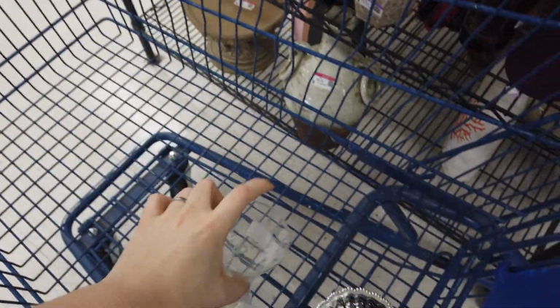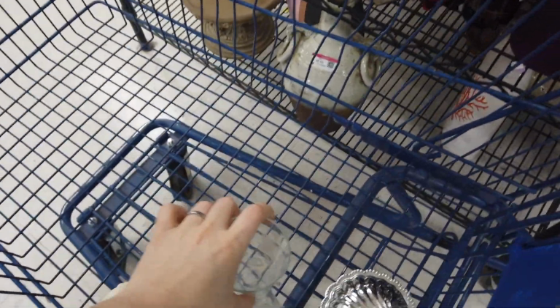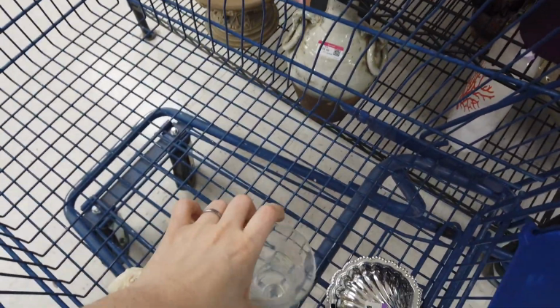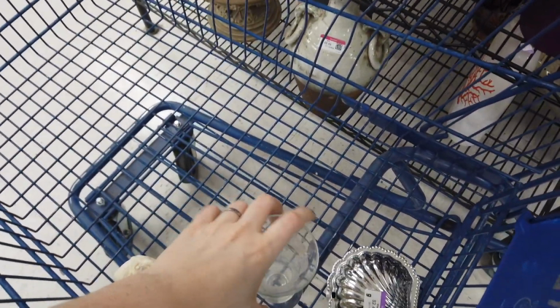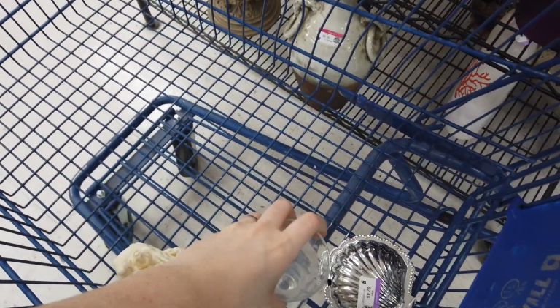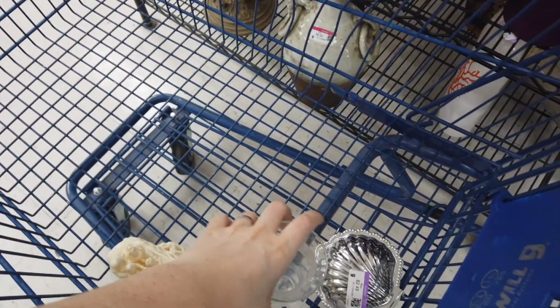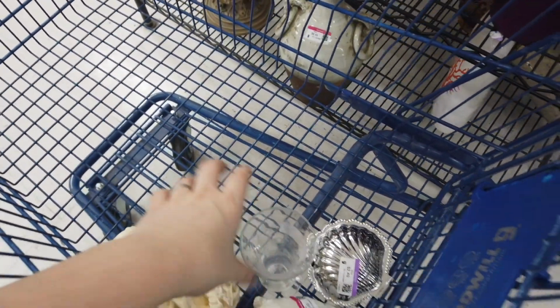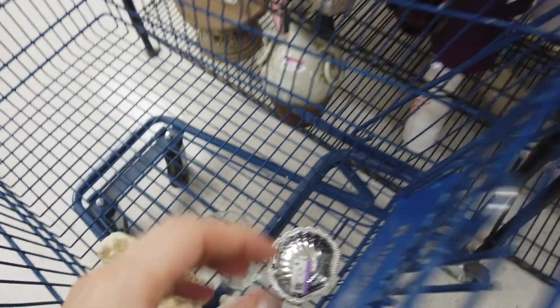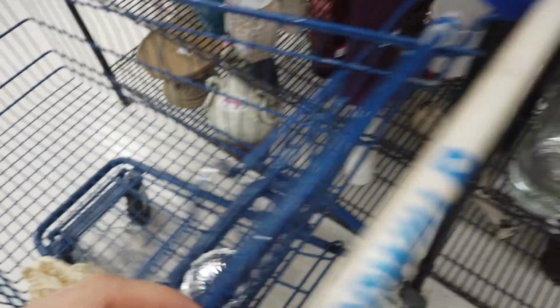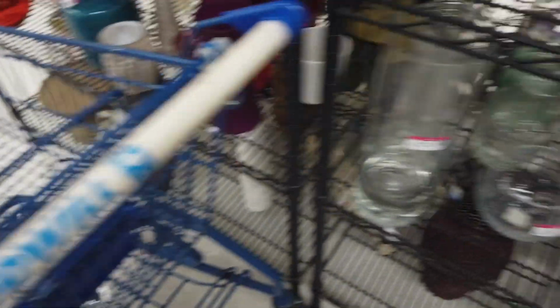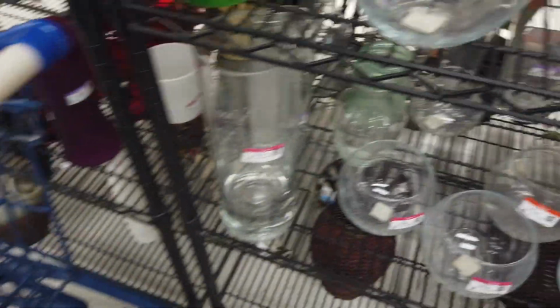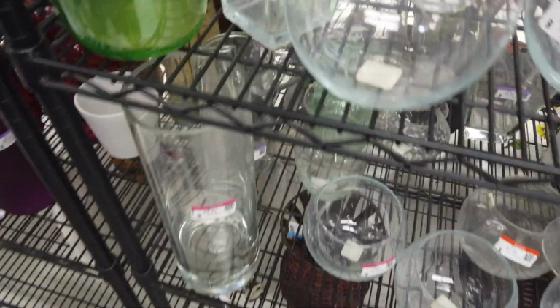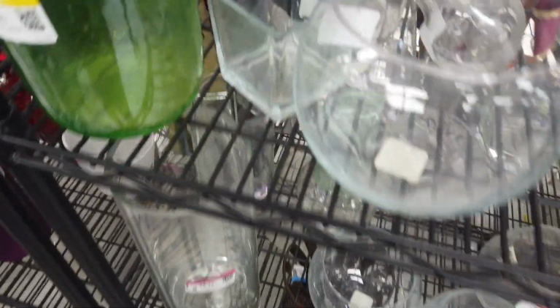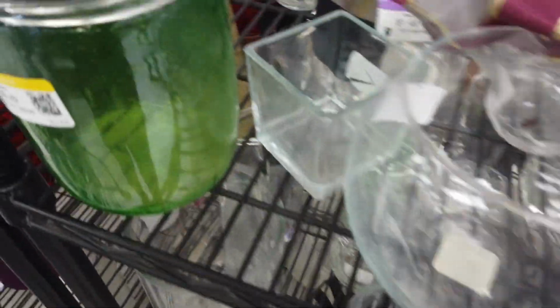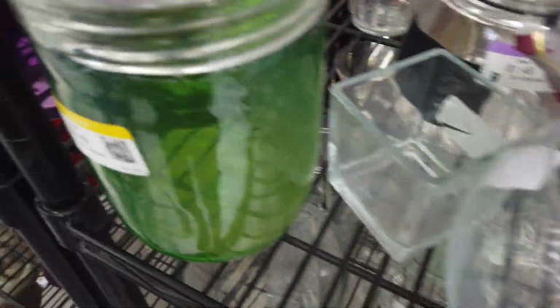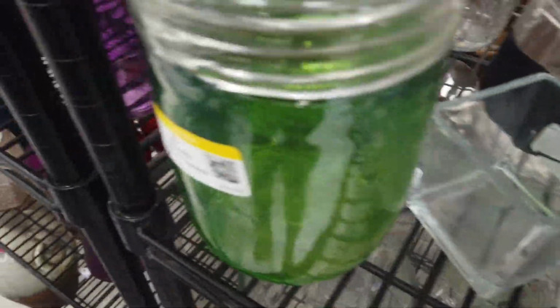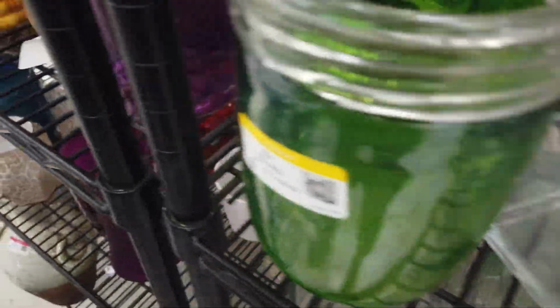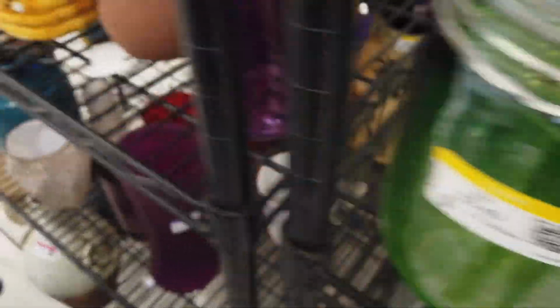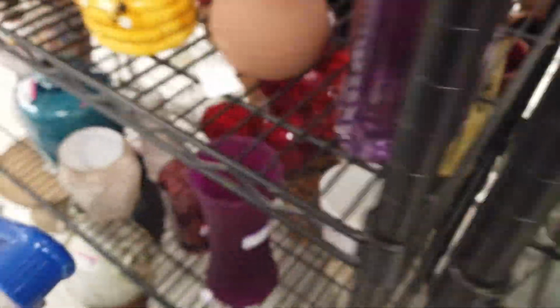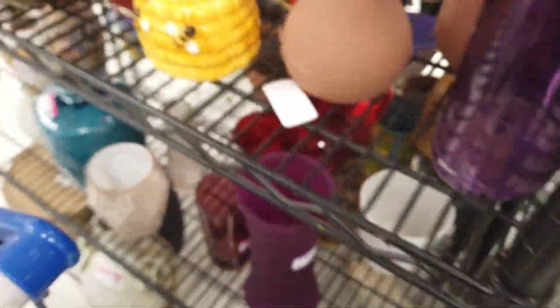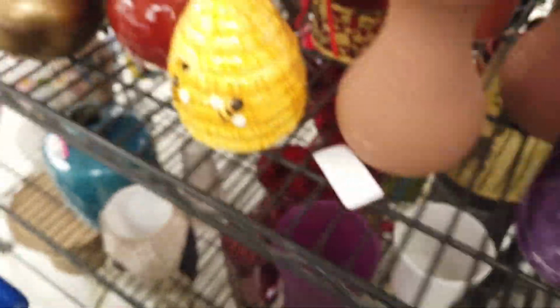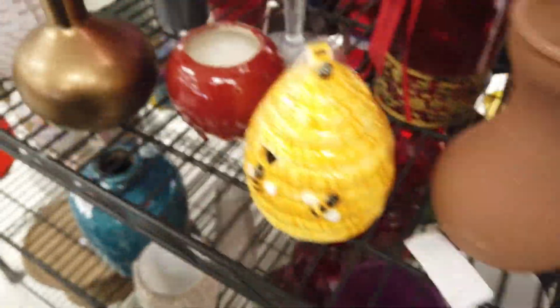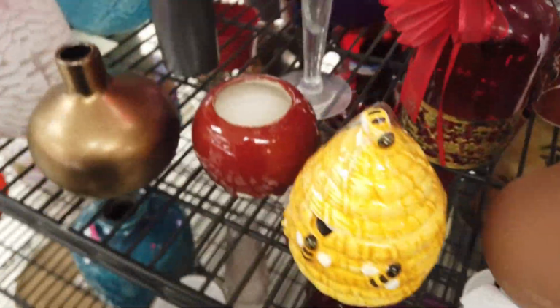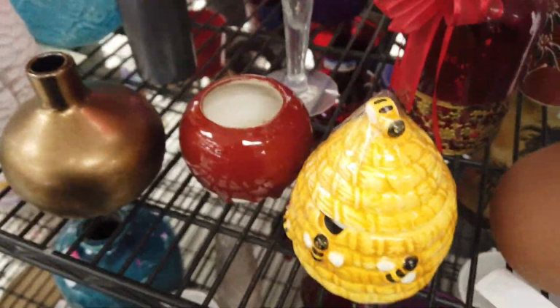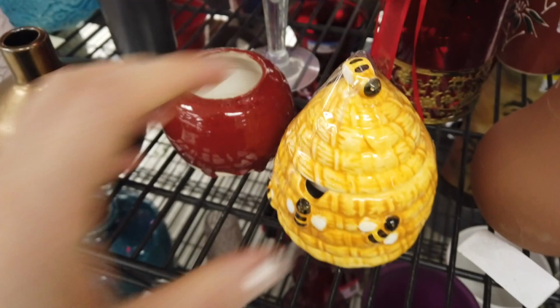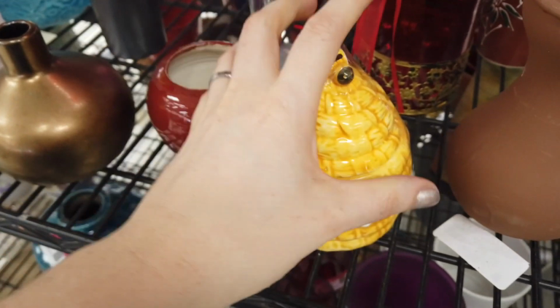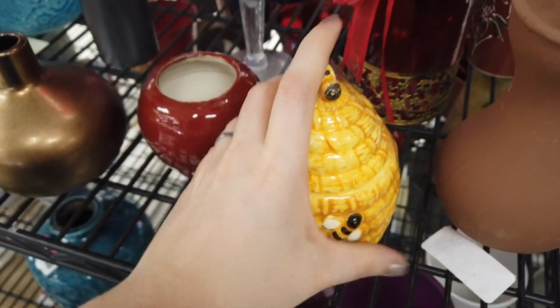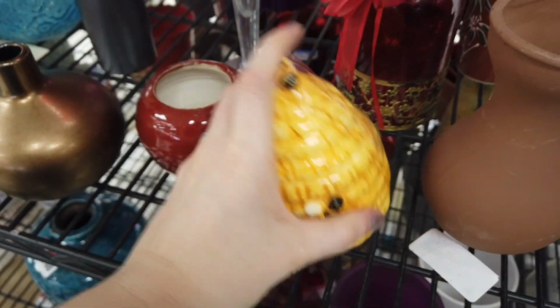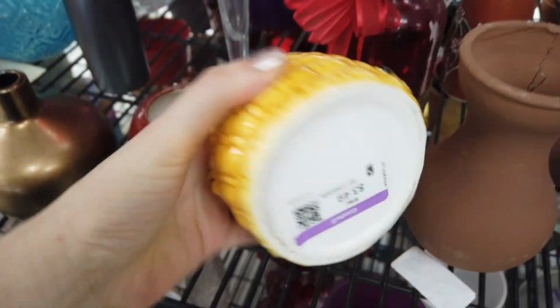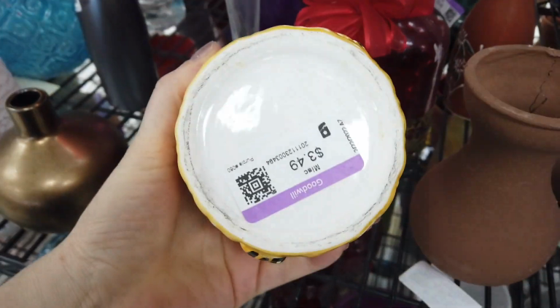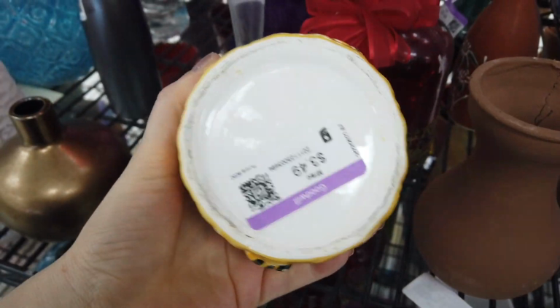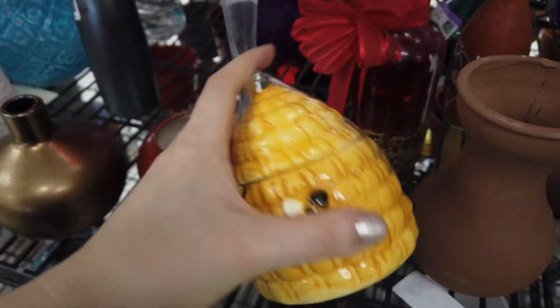Then I saw this clear bud vase and I really liked it — it had etchings and a mid-century style to it. So I just threw it in my cart, didn't even have to think about it.